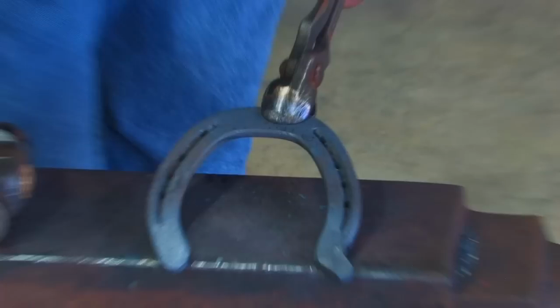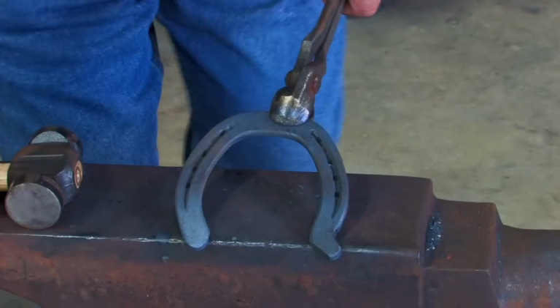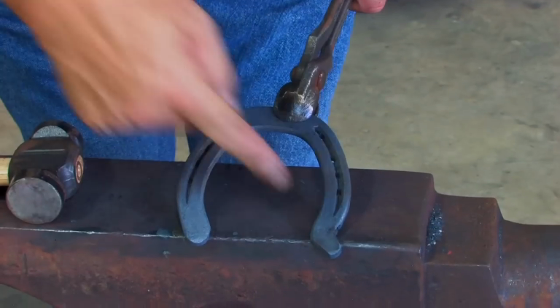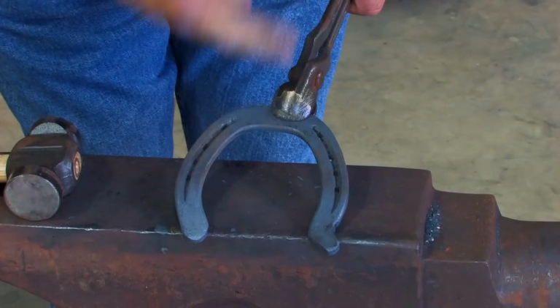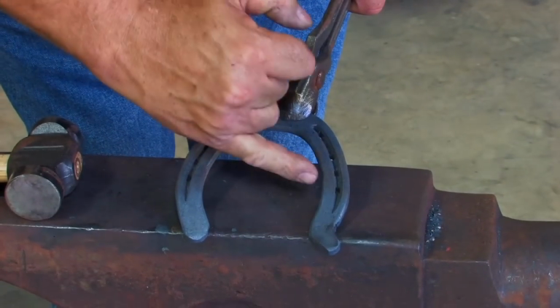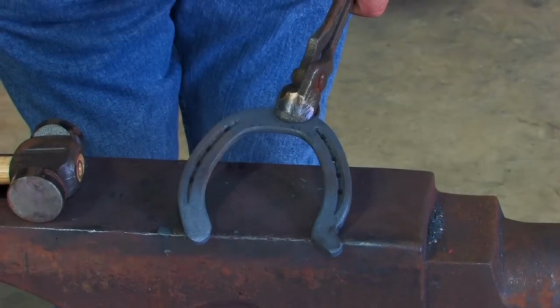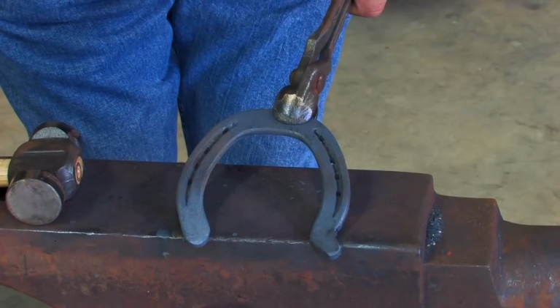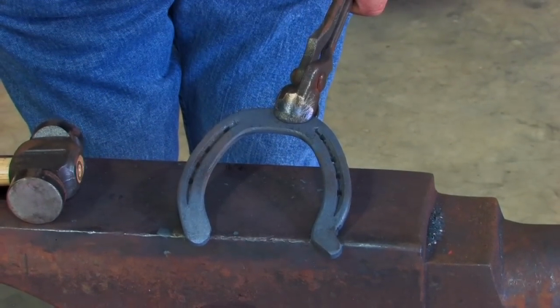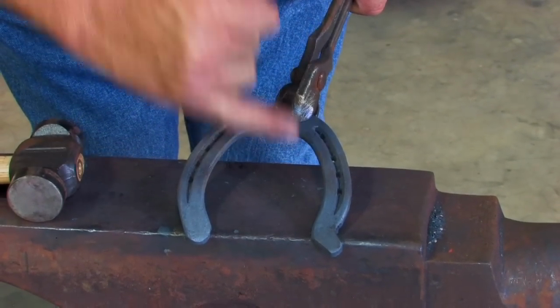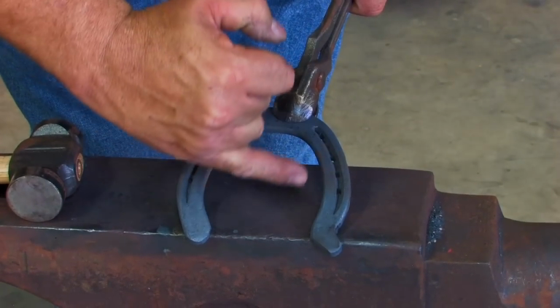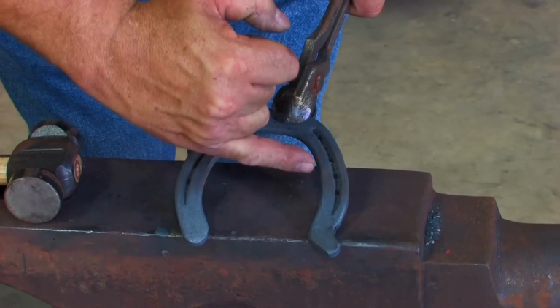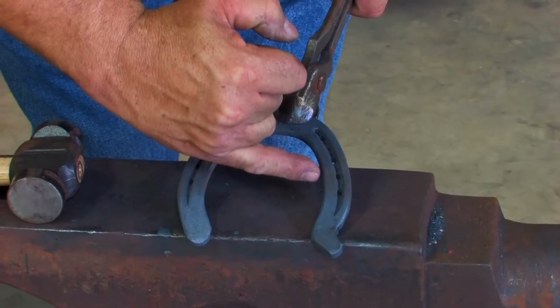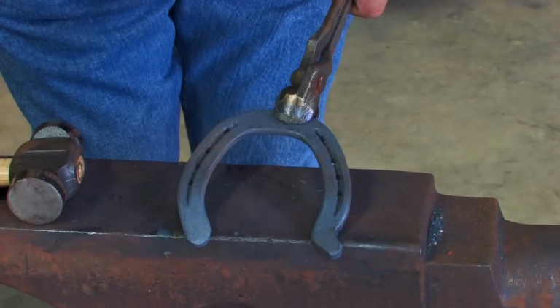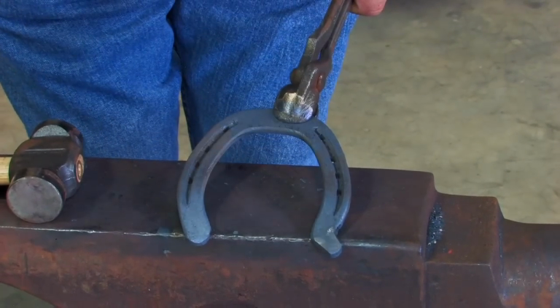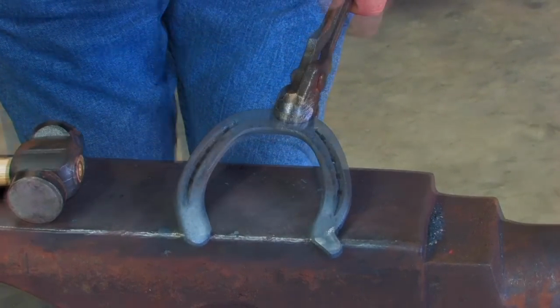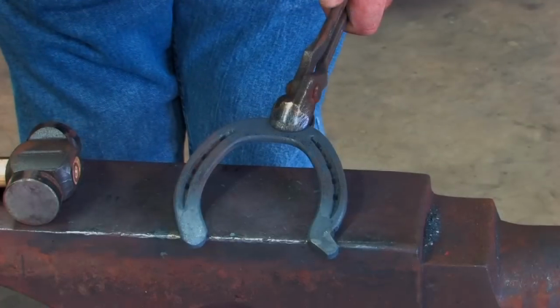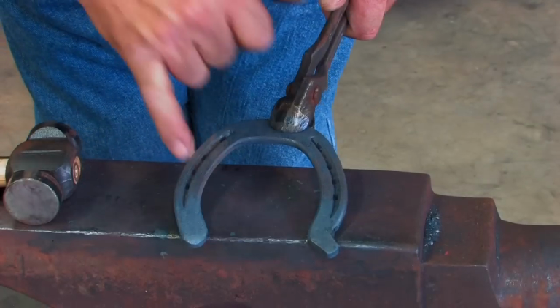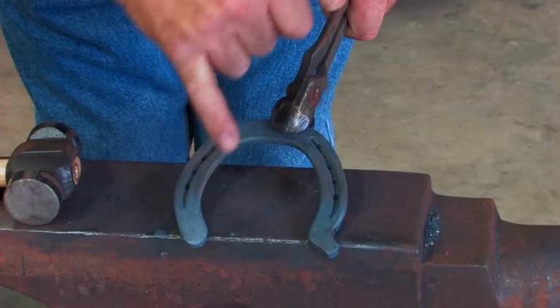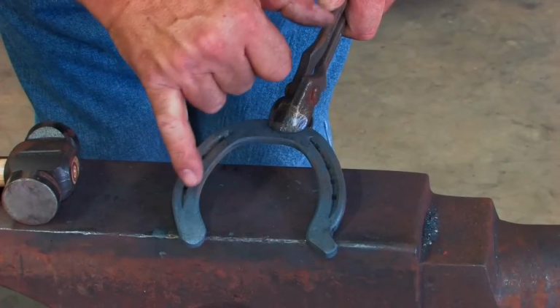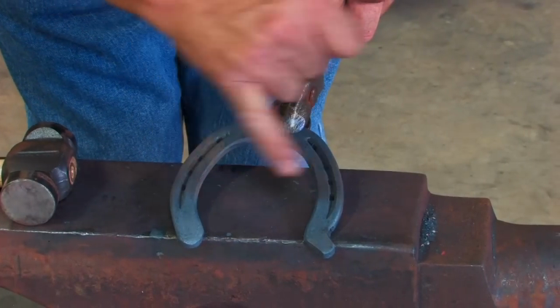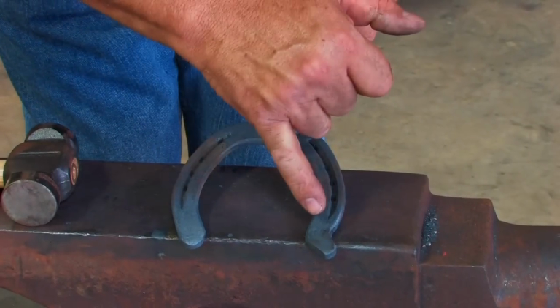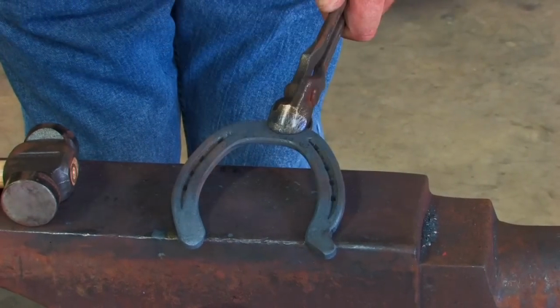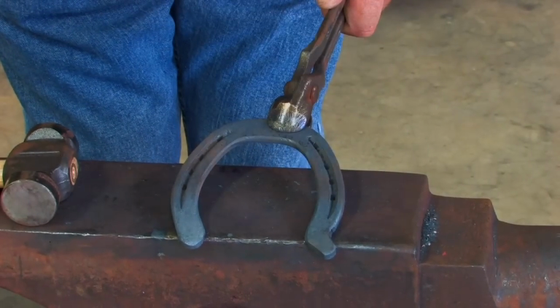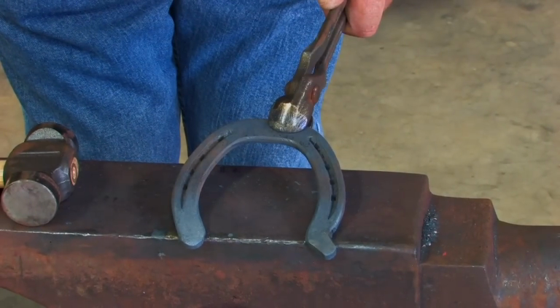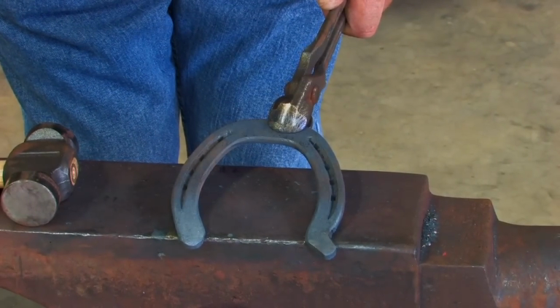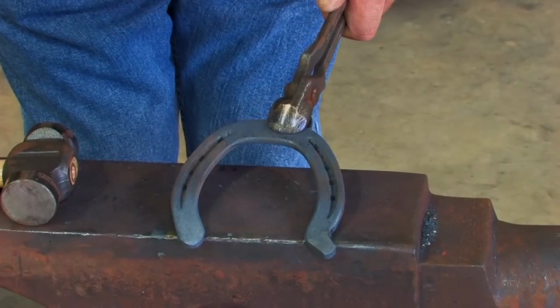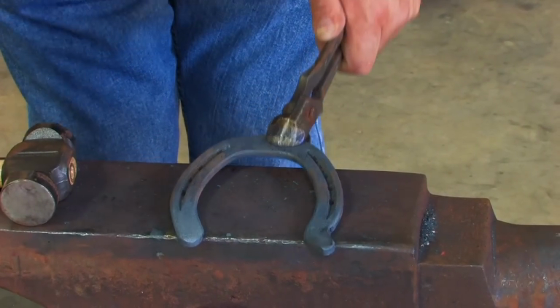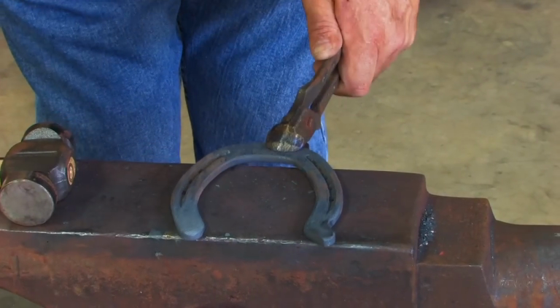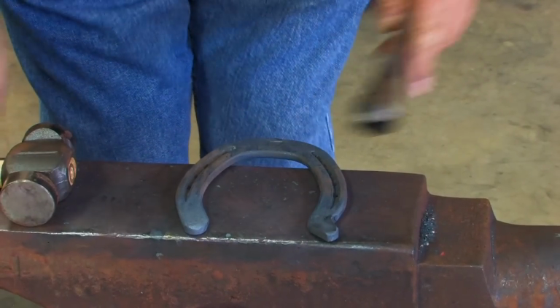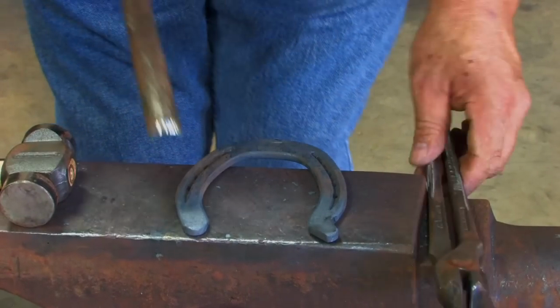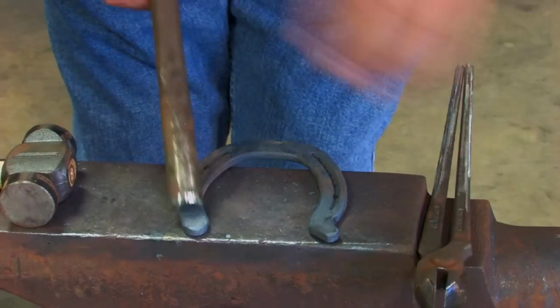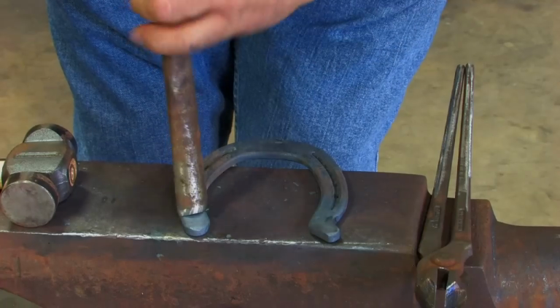Now because I put the trailer on, my quarter is too far back. It's obvious that we need to move our quarters forward. Now I'm going to cut off my inside heel to where the start of the trailer is. So I mark it before I put it back in the fire.